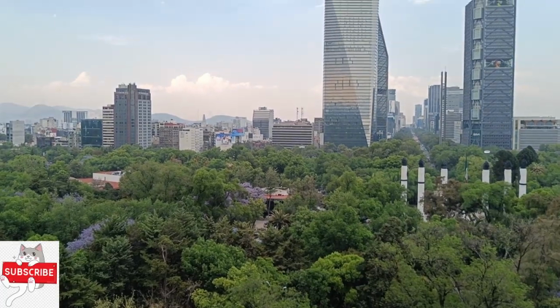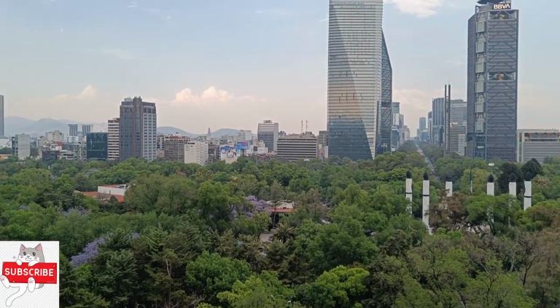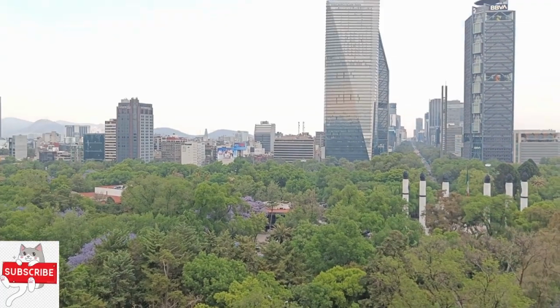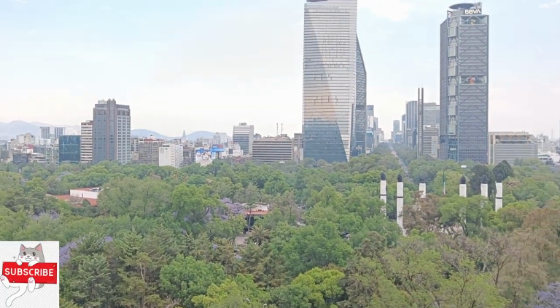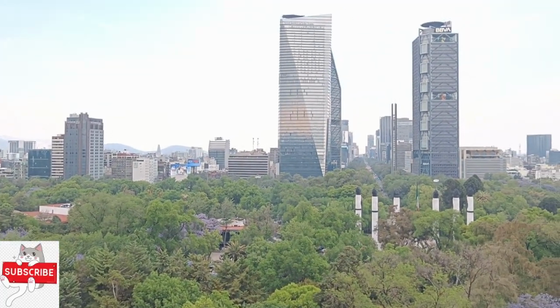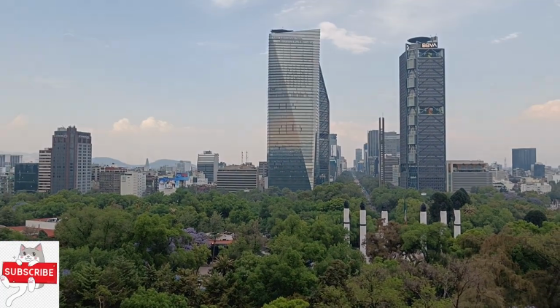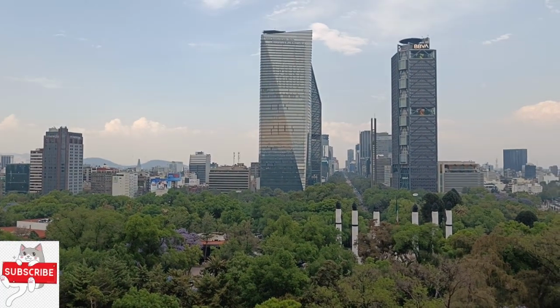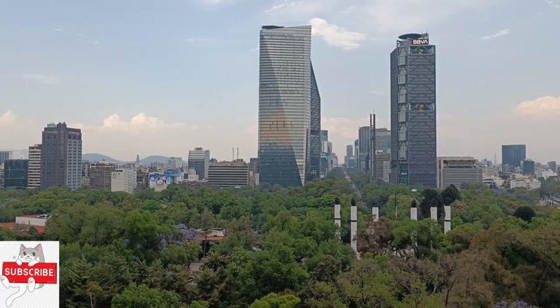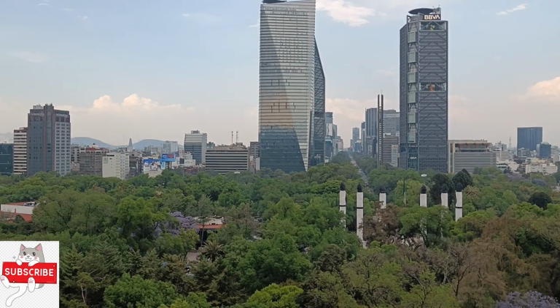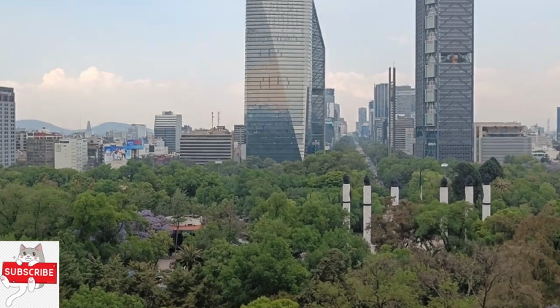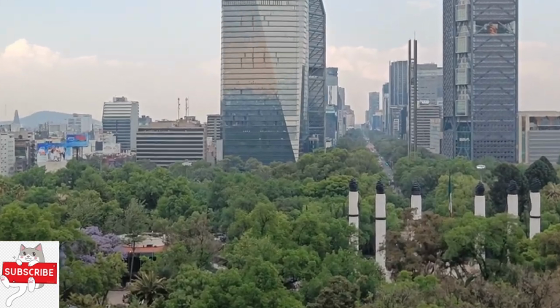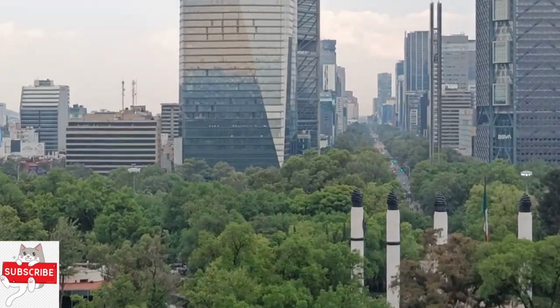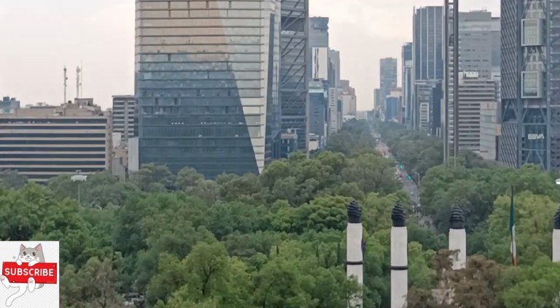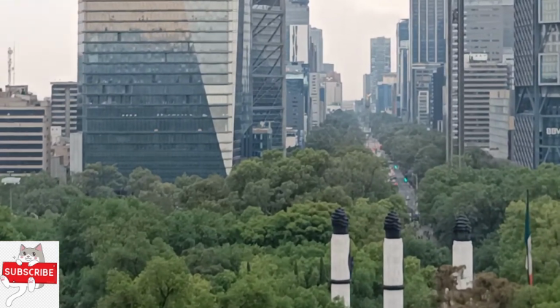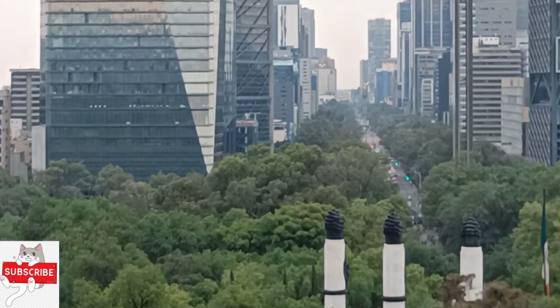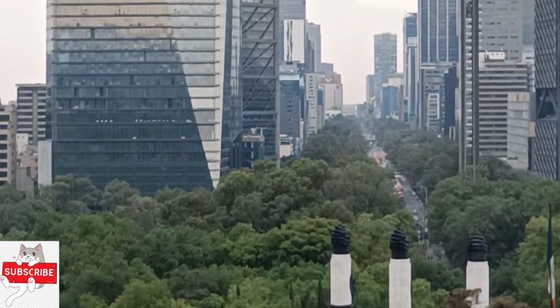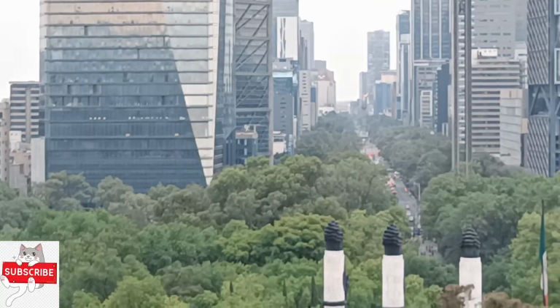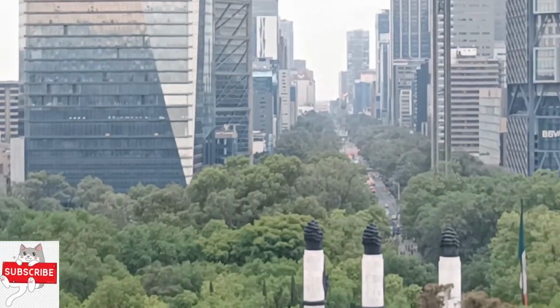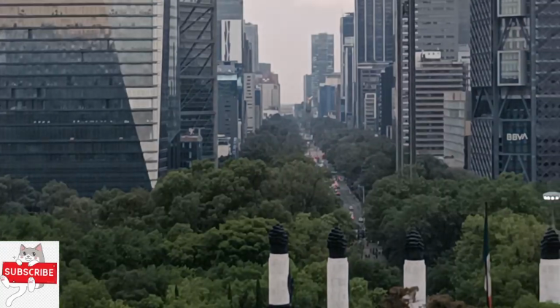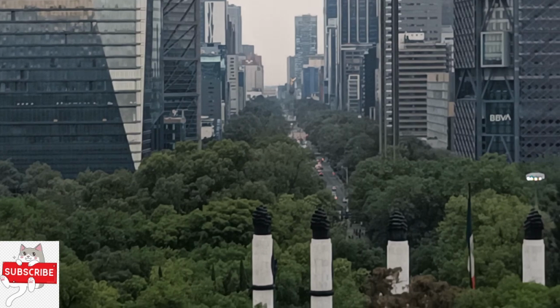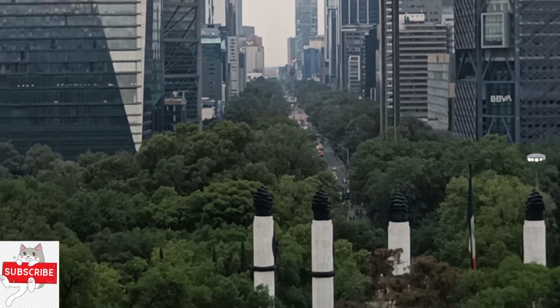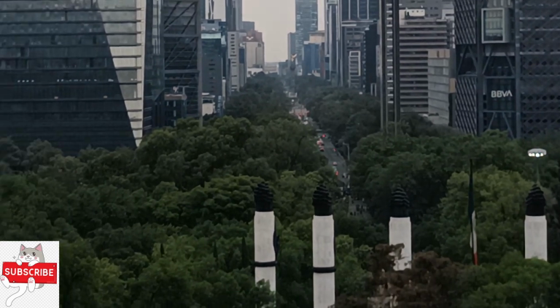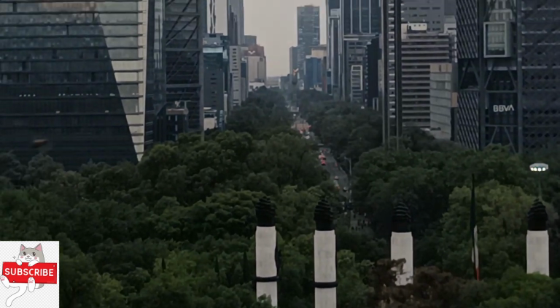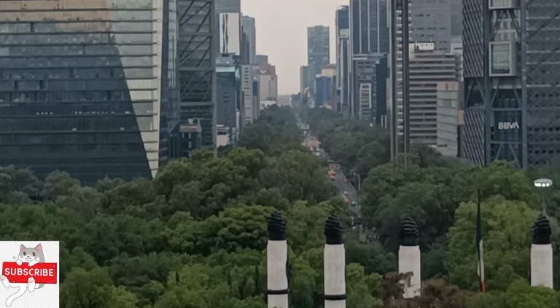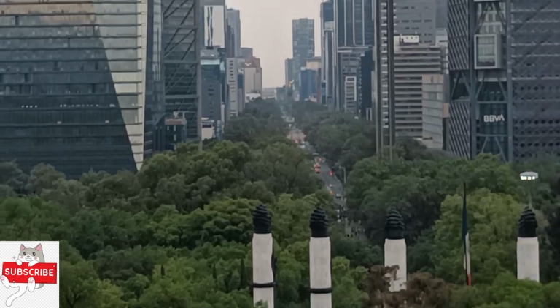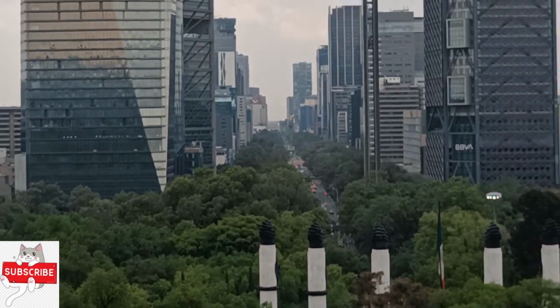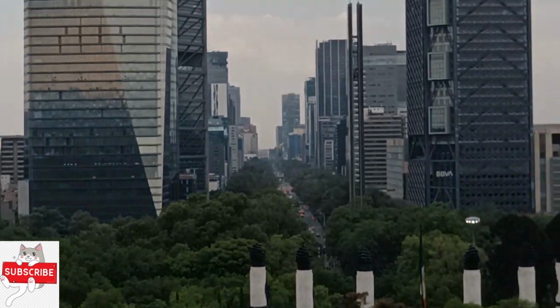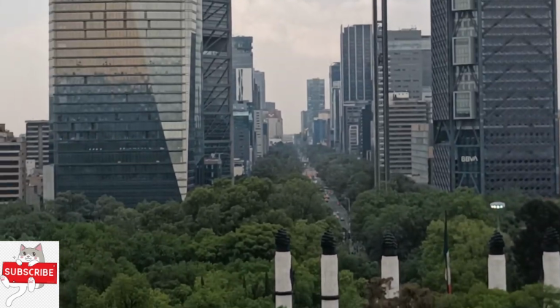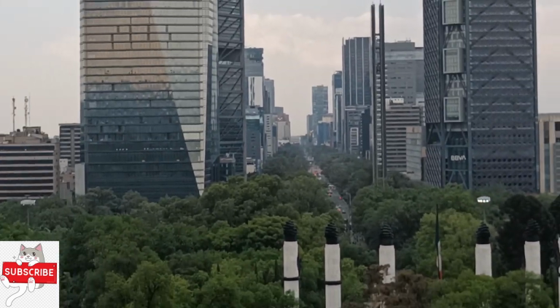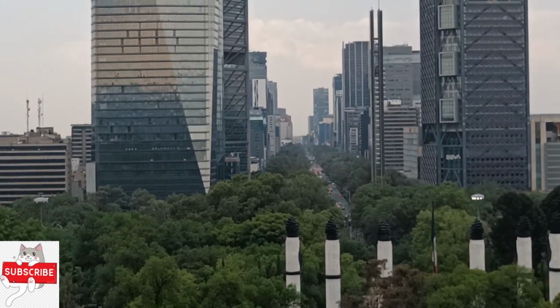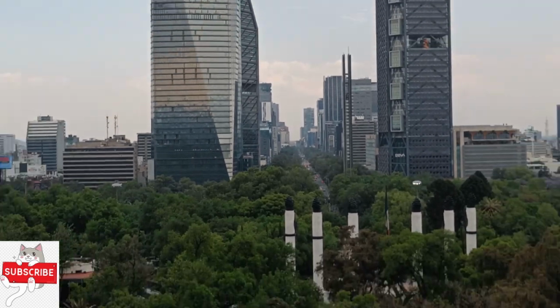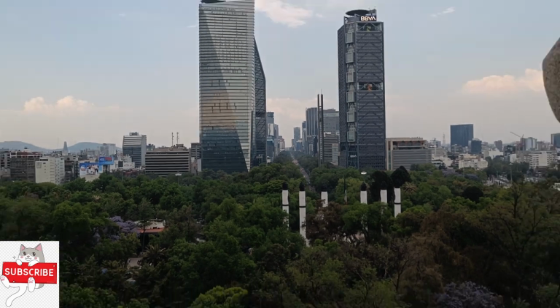This is the top view from the castle, and it's amazing — you can see the whole city just by standing on top of Chapultepec castle.